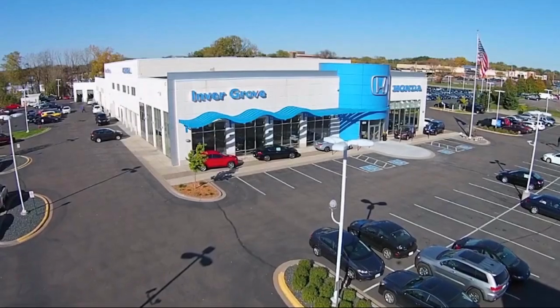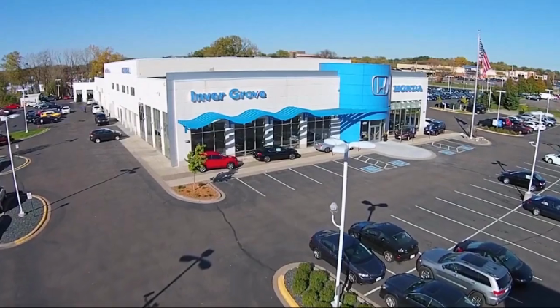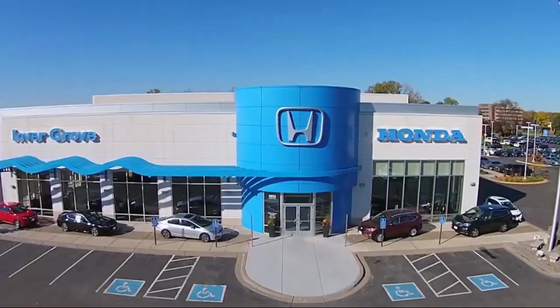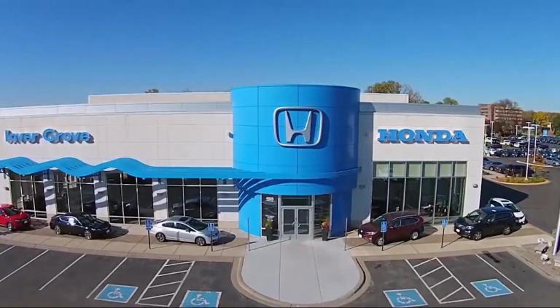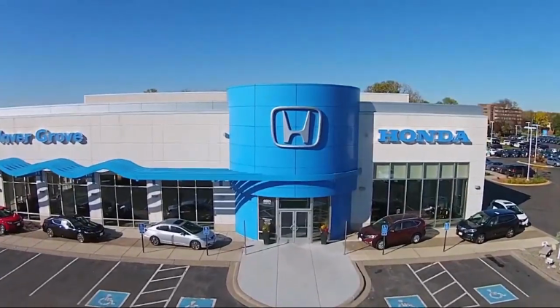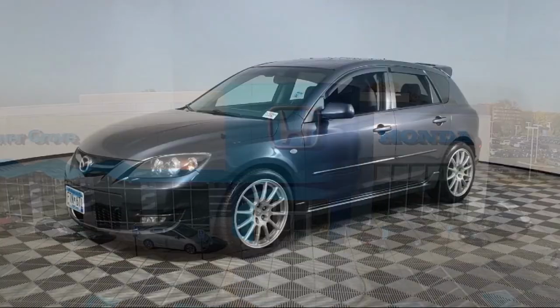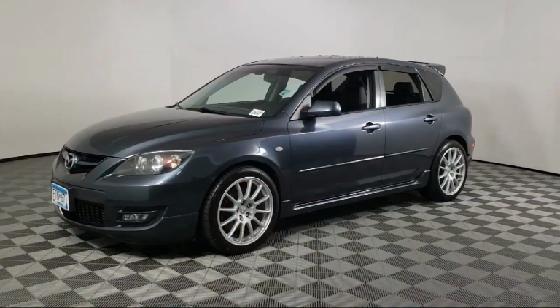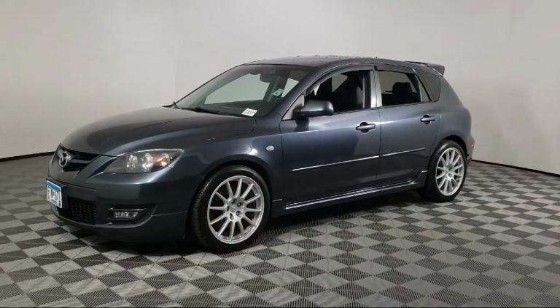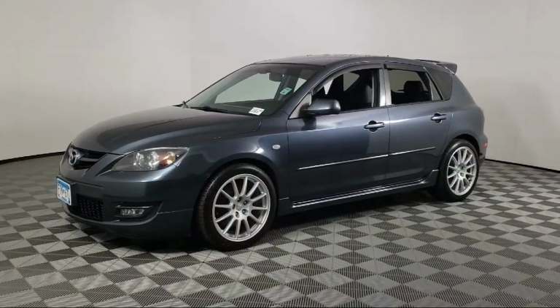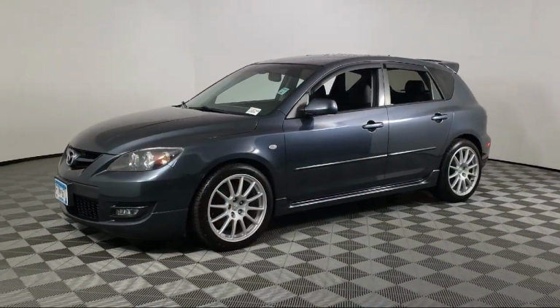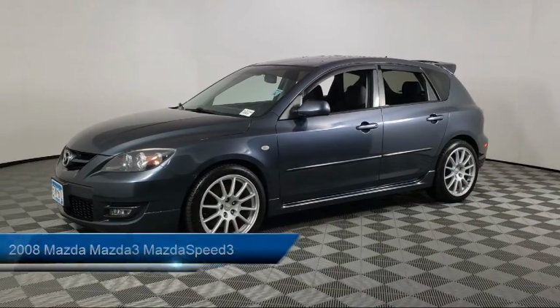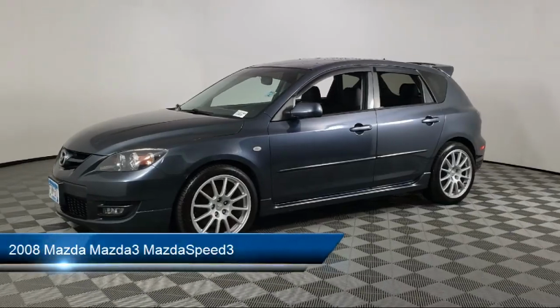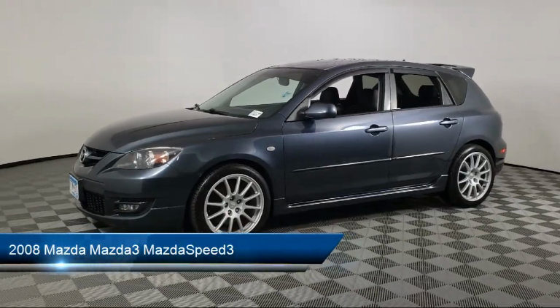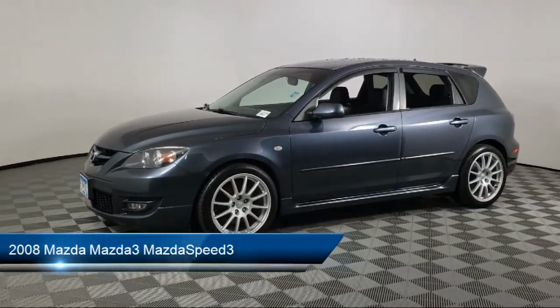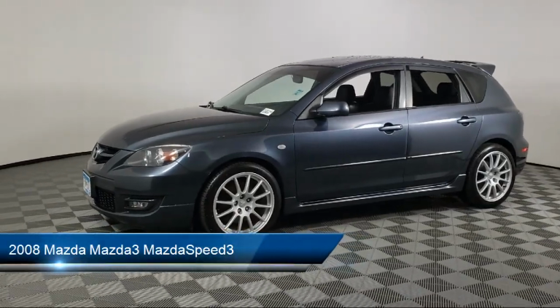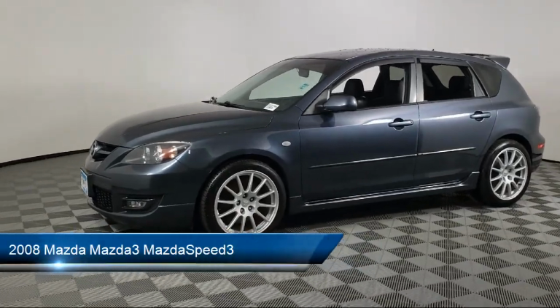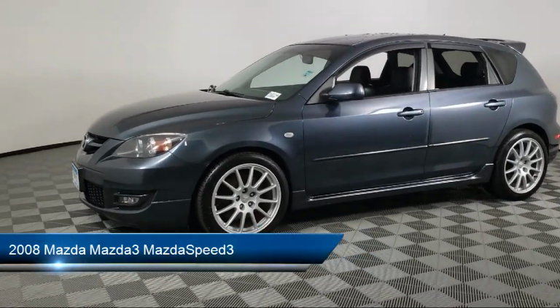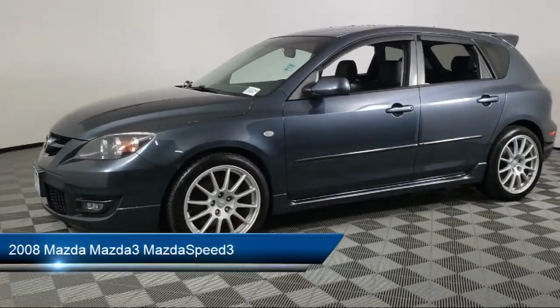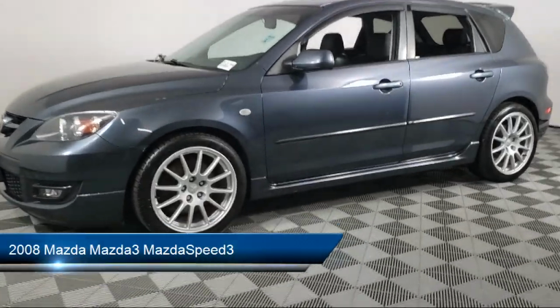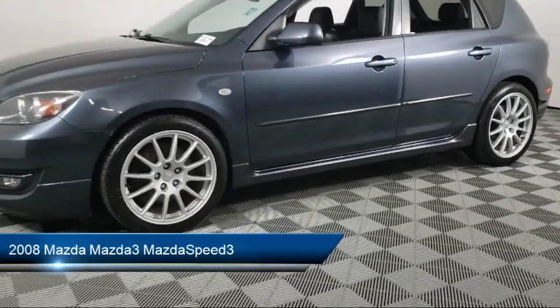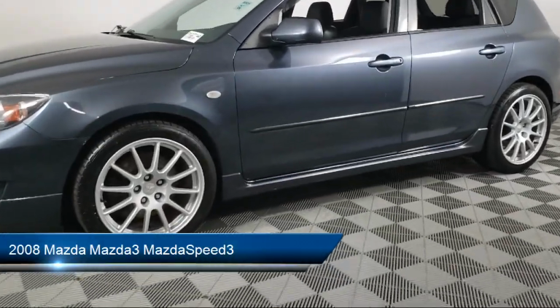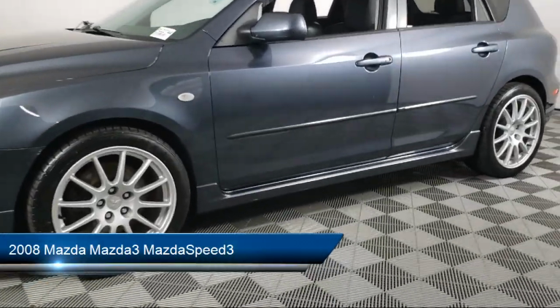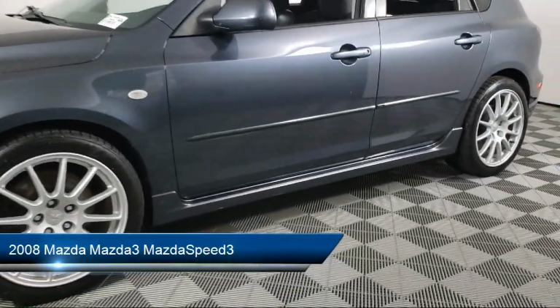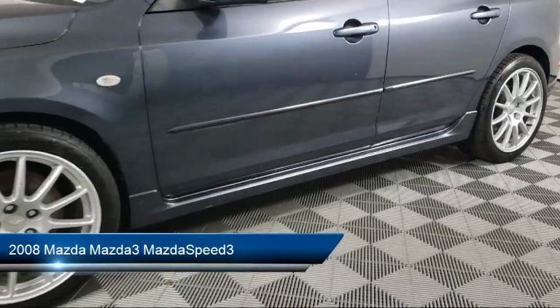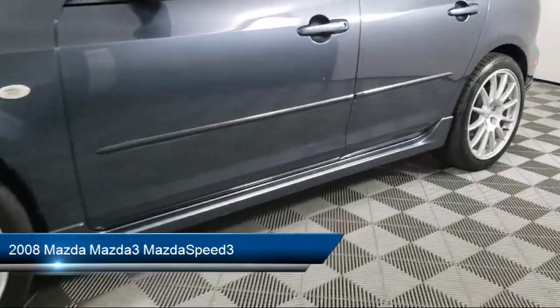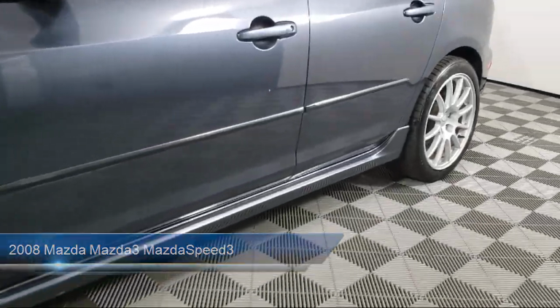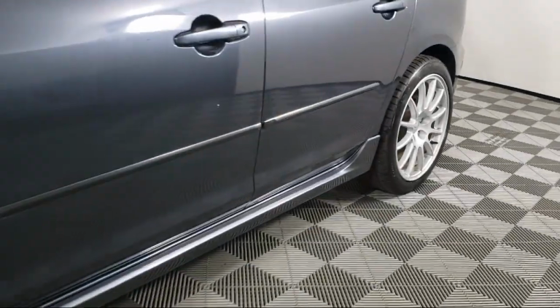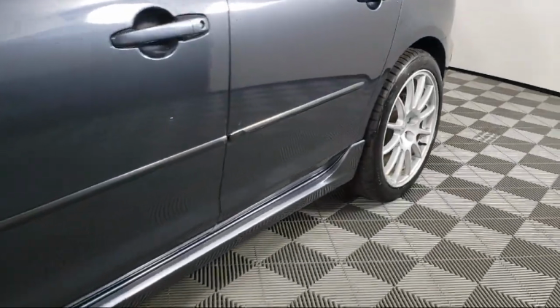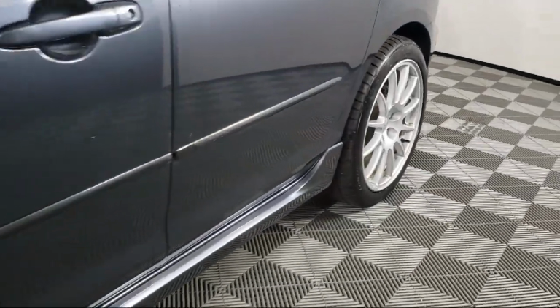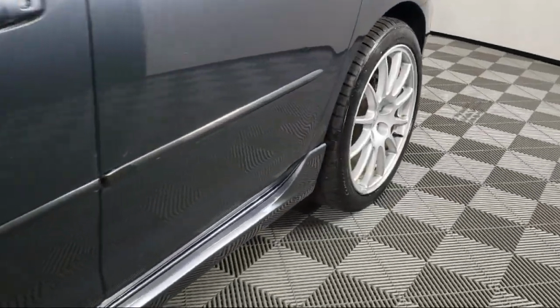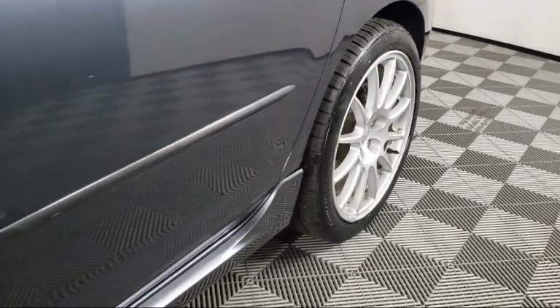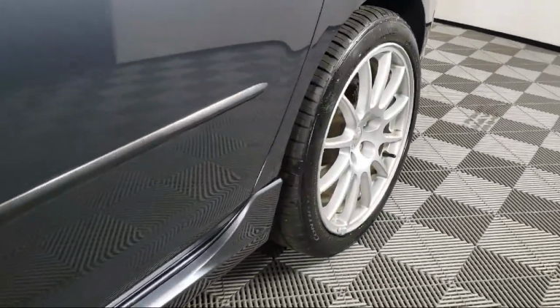Welcome to Invergrove Honda, and here's a look at another one of our great vehicles for sale. It comes equipped with rain-sensitive windshield wipers, keyless entry, rear spoiler, steering wheel controls, and alloy wheels.